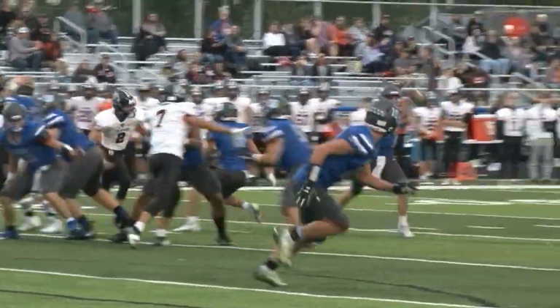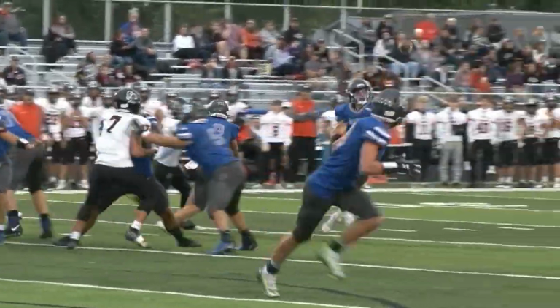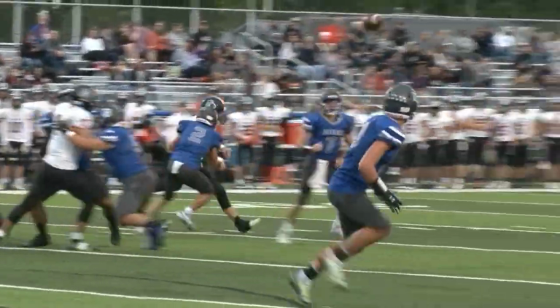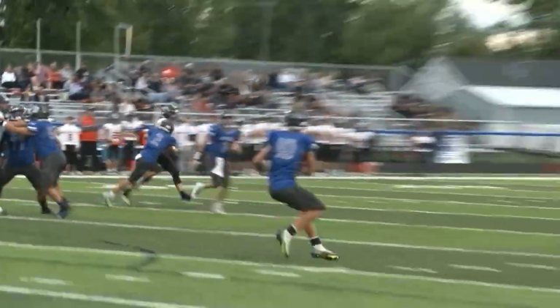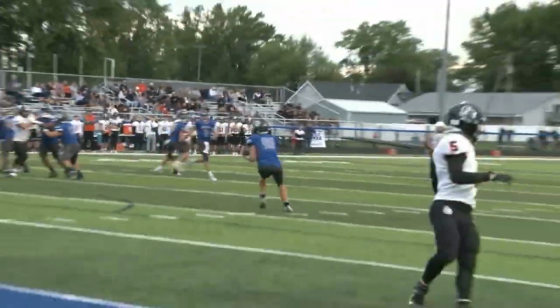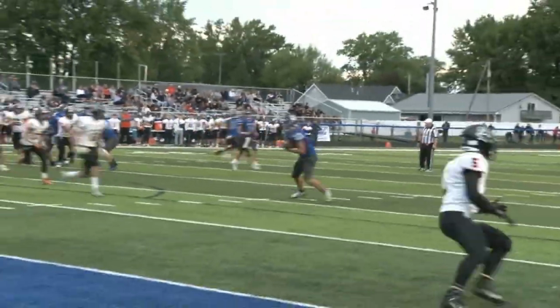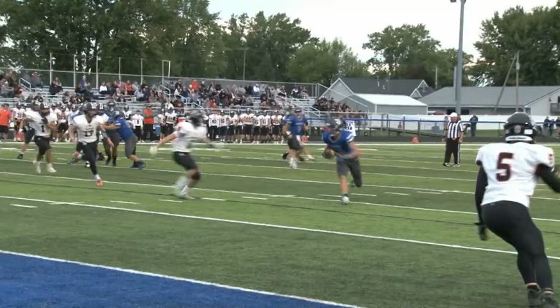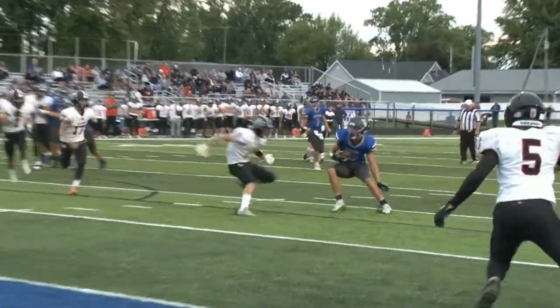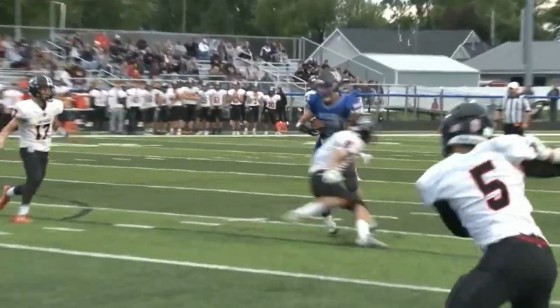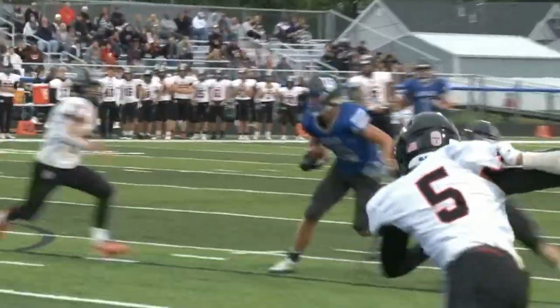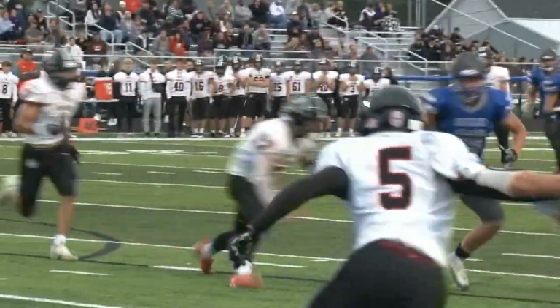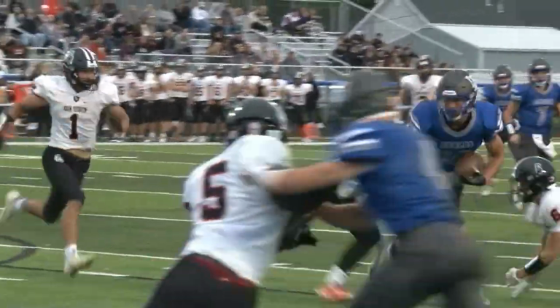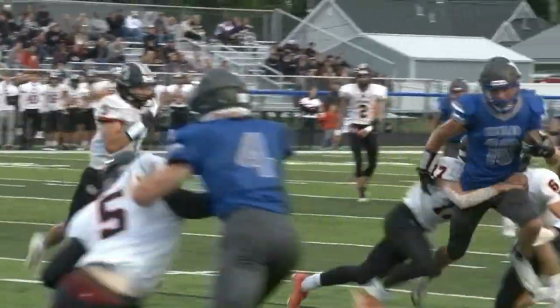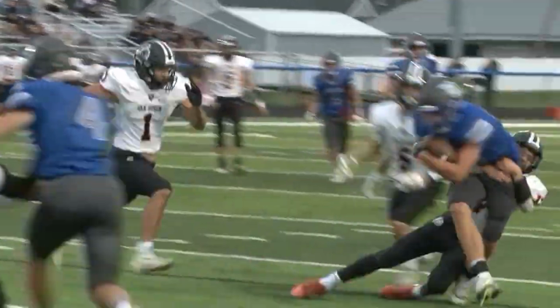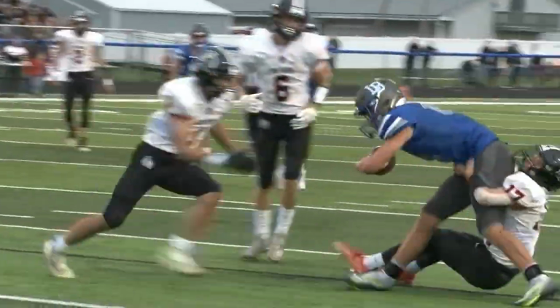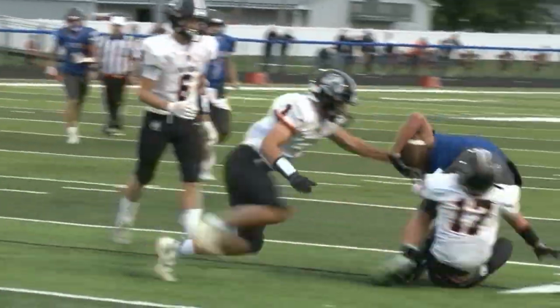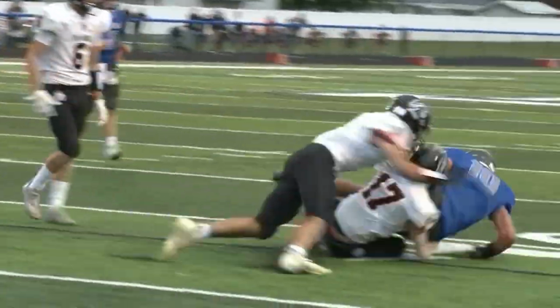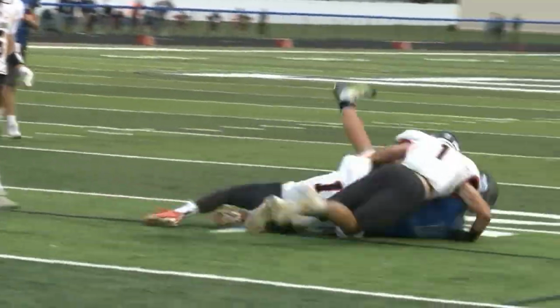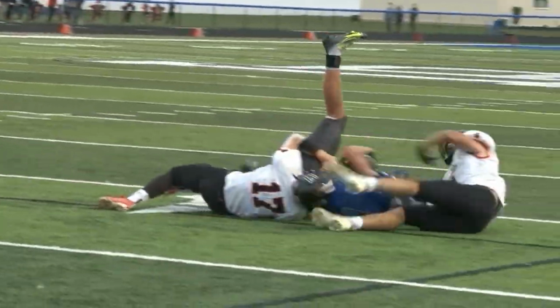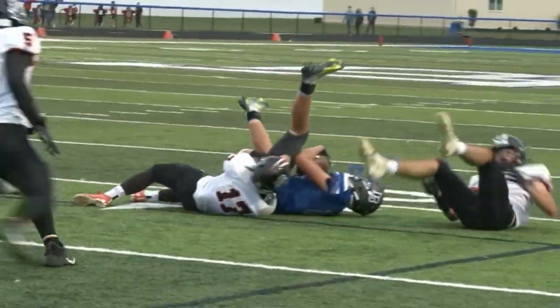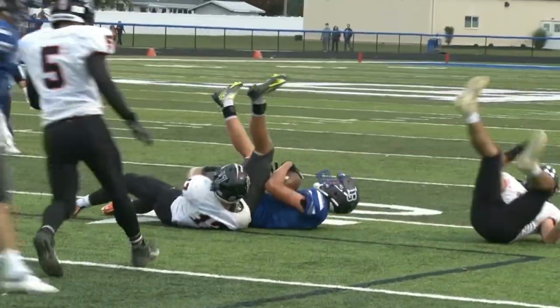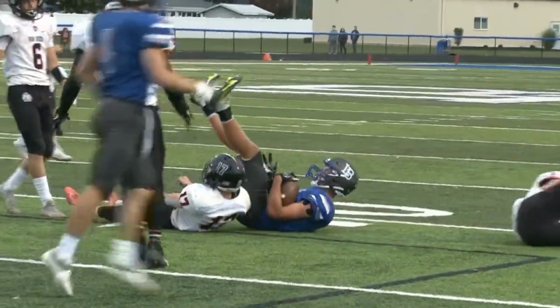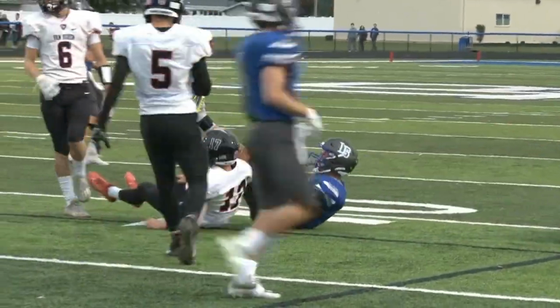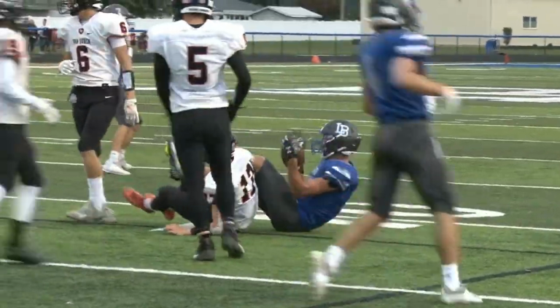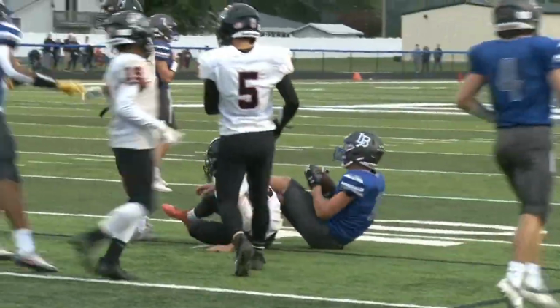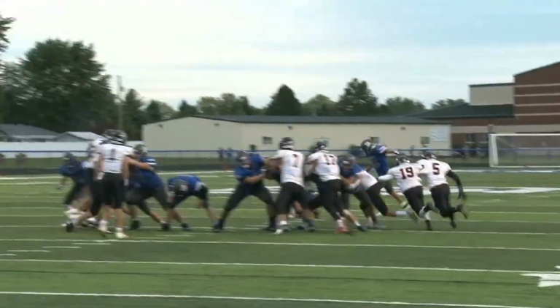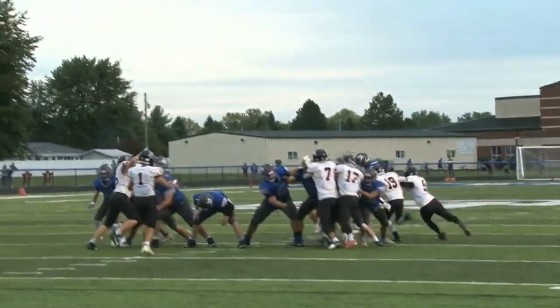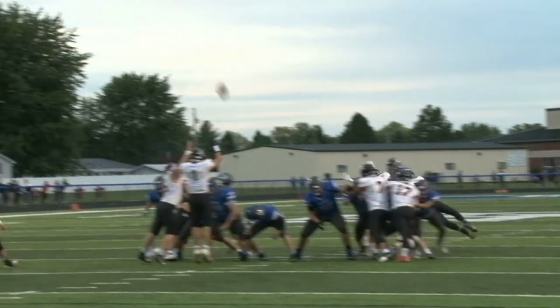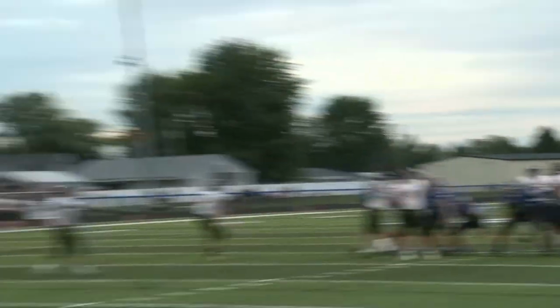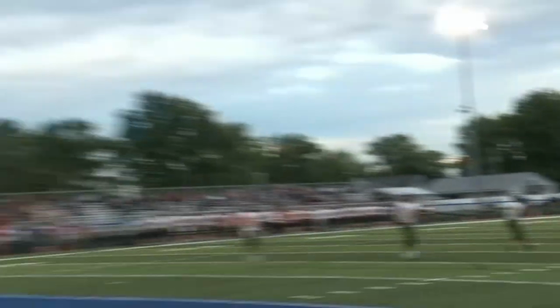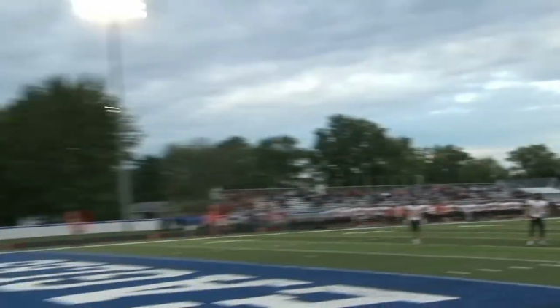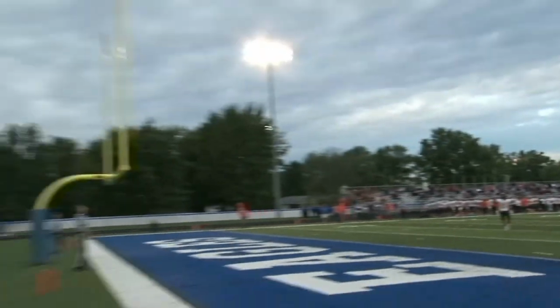Ball on the 18 for Liberty Benton, Garlock to Seth Elkert. Lucas Harrington coming up with the tackle there around the 10-yard line.